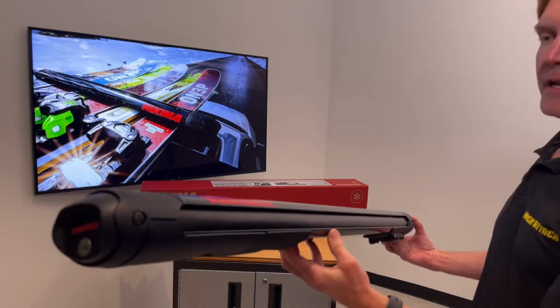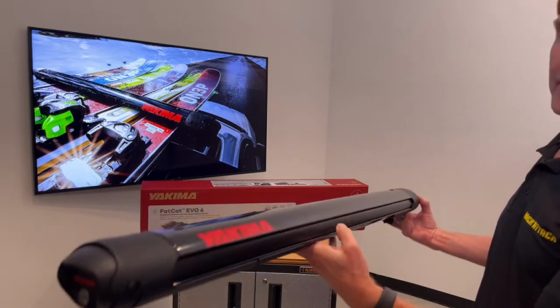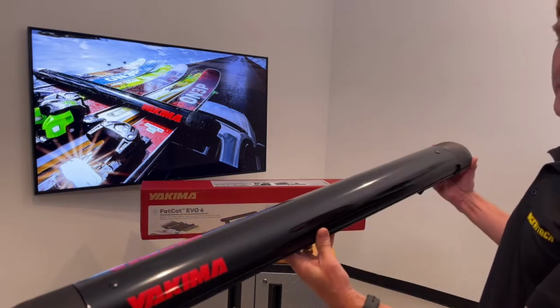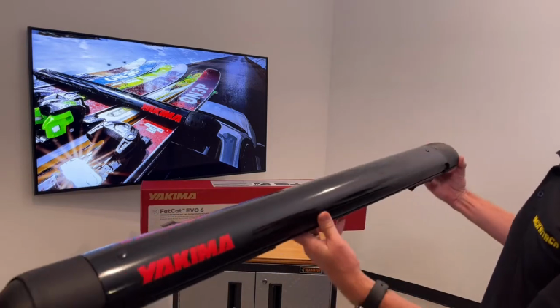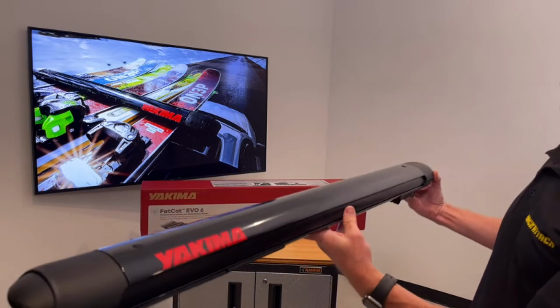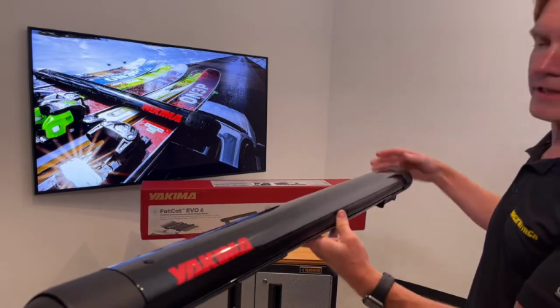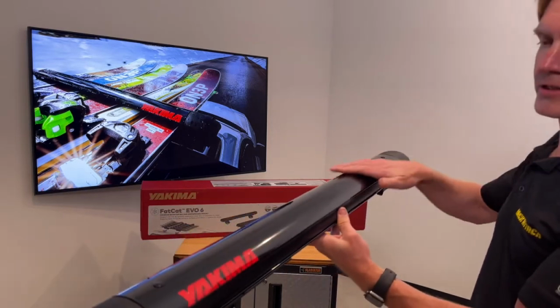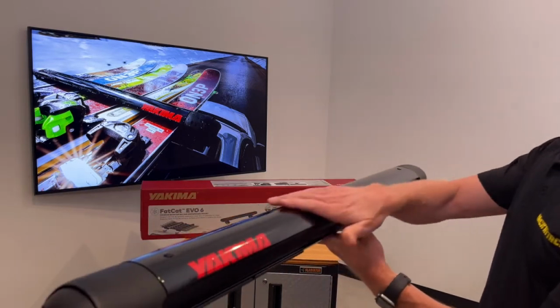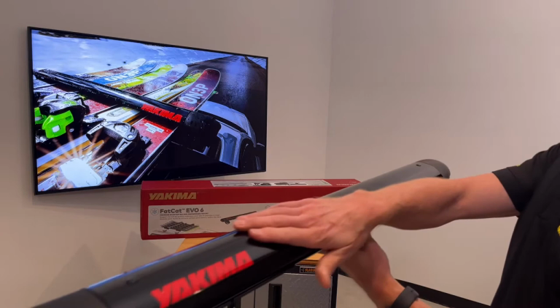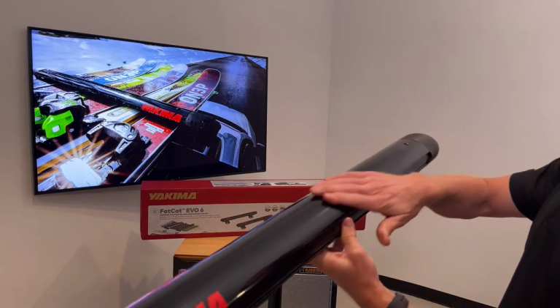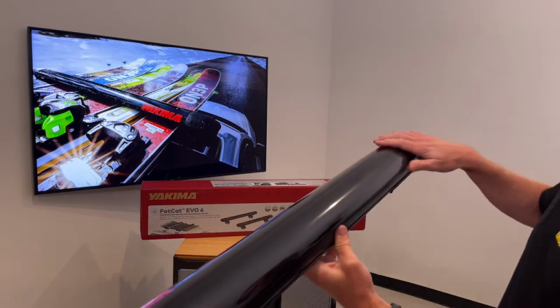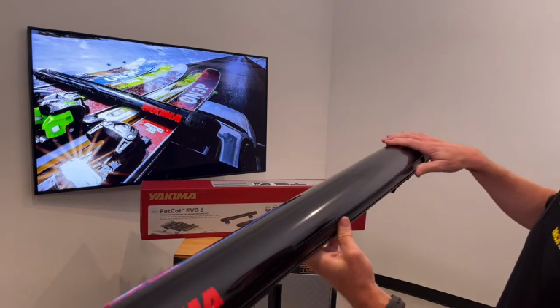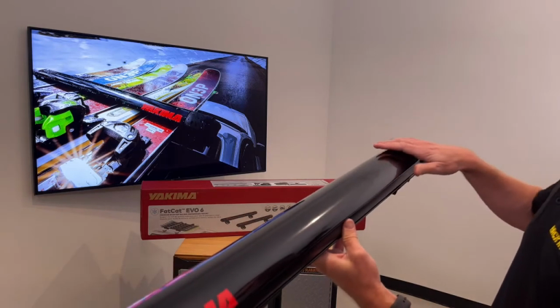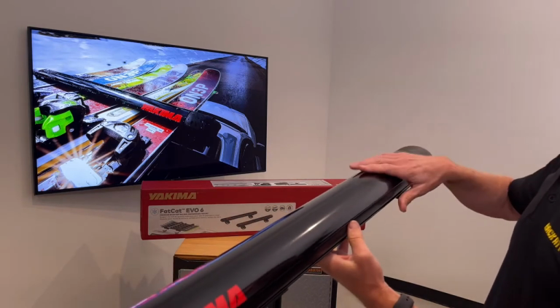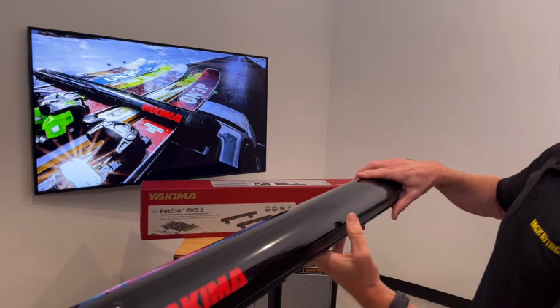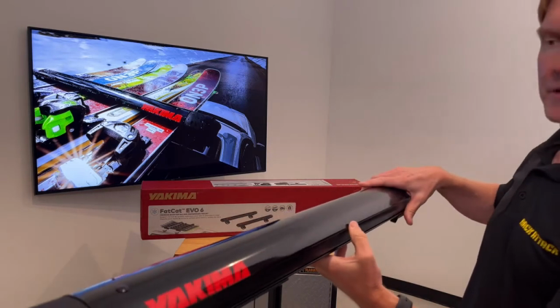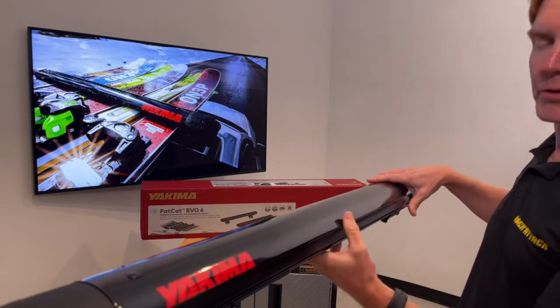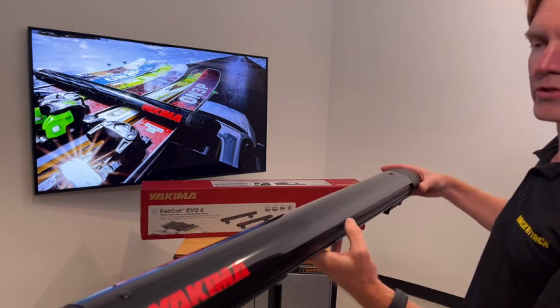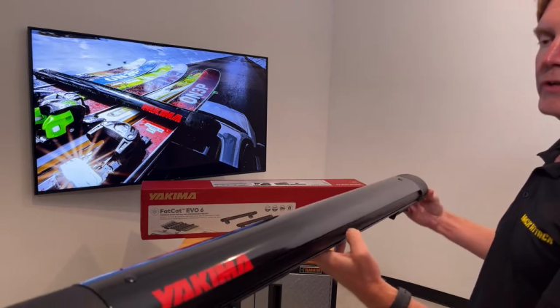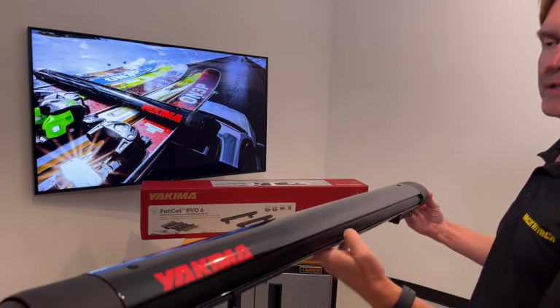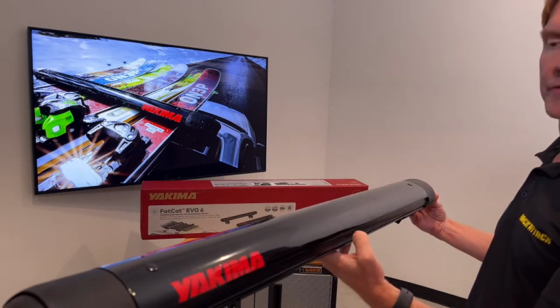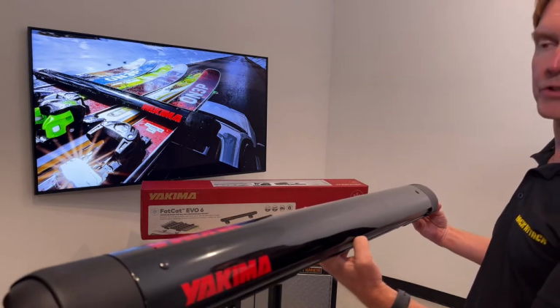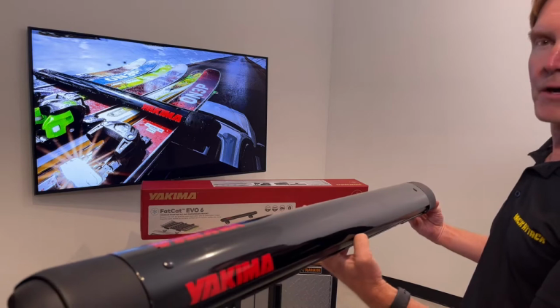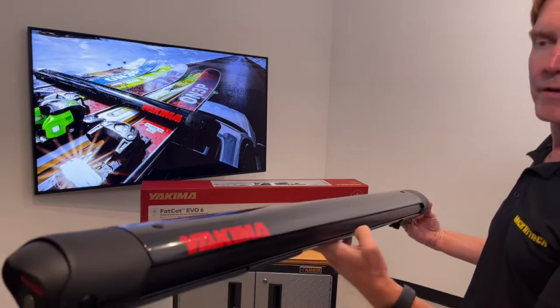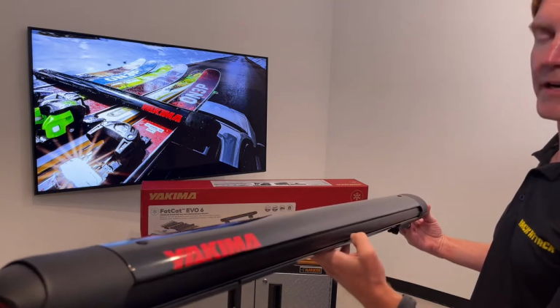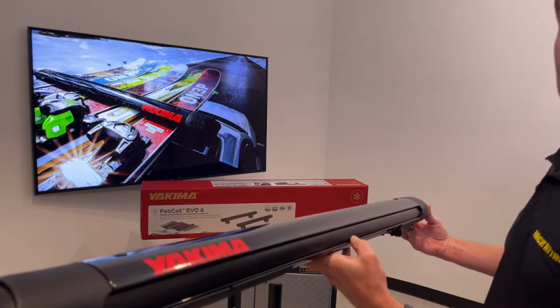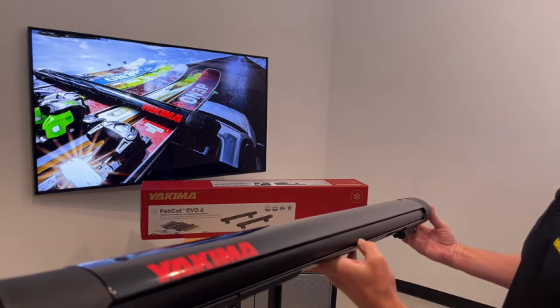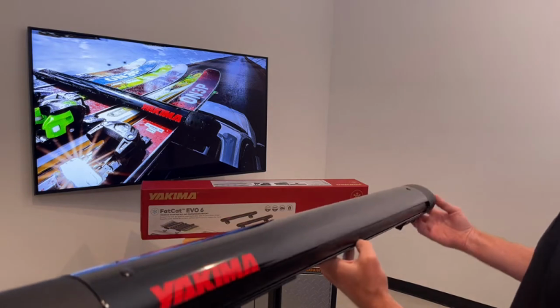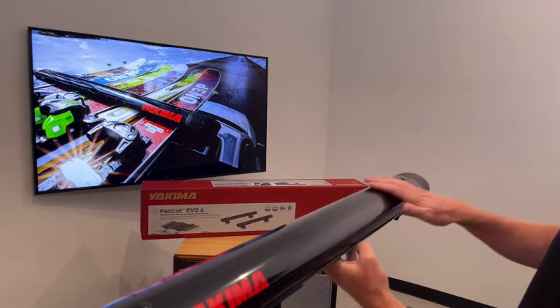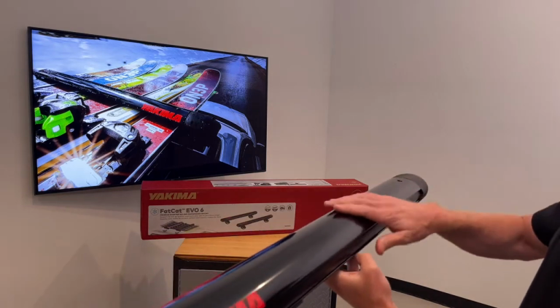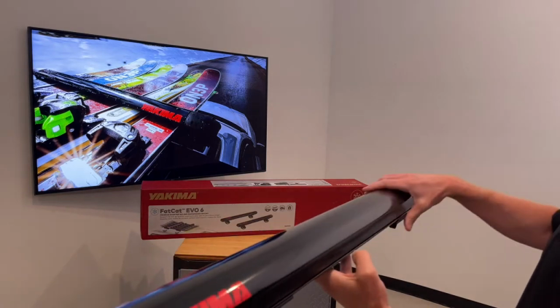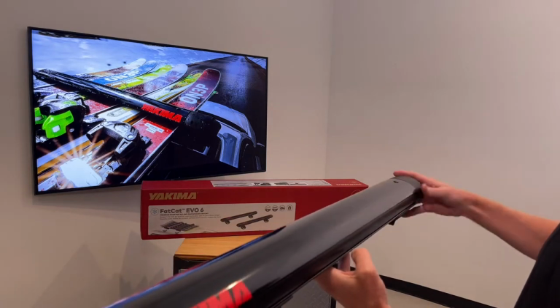This is featured here in a gloss black finish. The Fat Cat 6 can also be purchased in a silver finish, while the Fat Cat 4 is only offered in this gloss black finish.